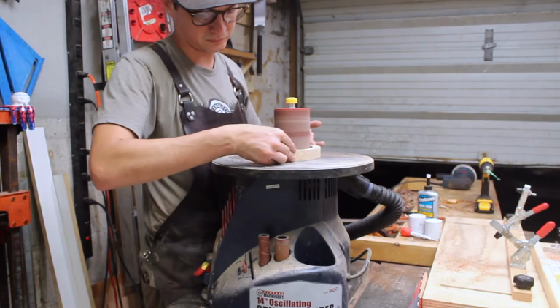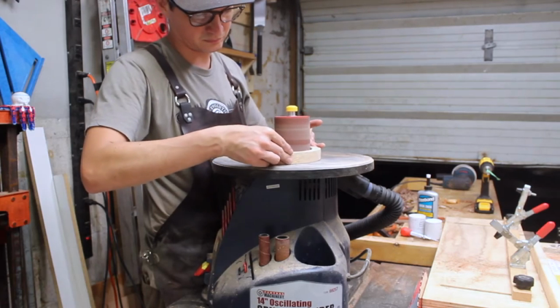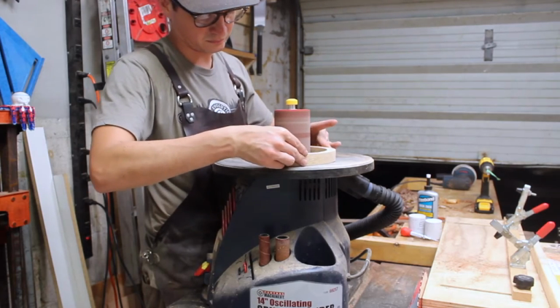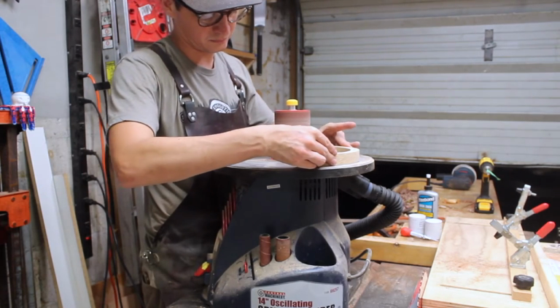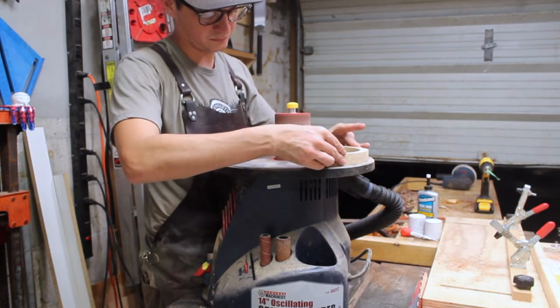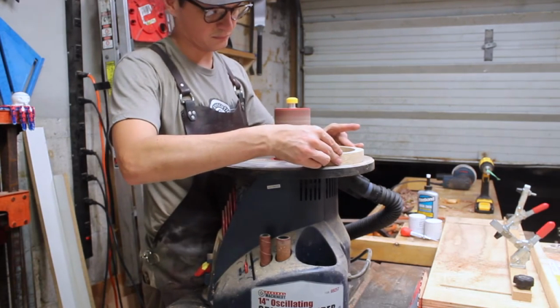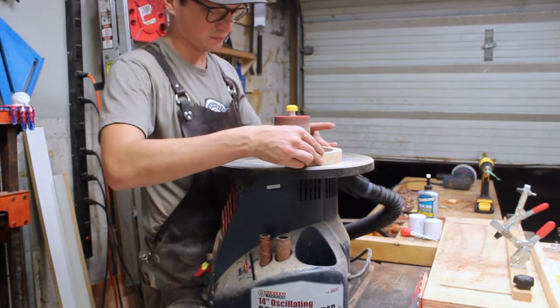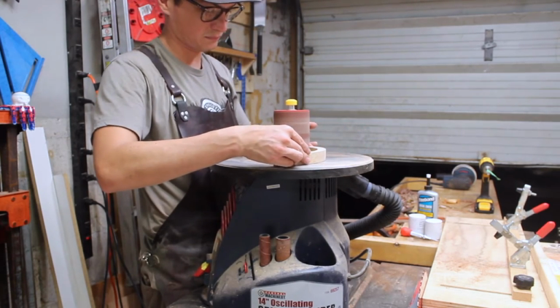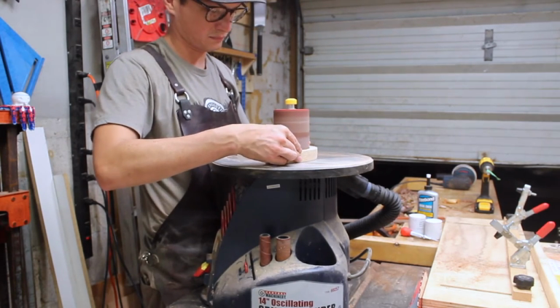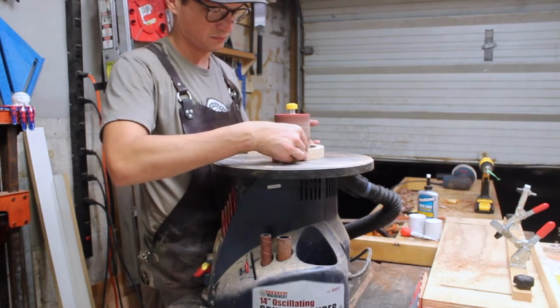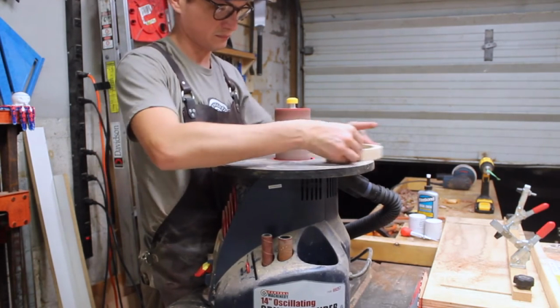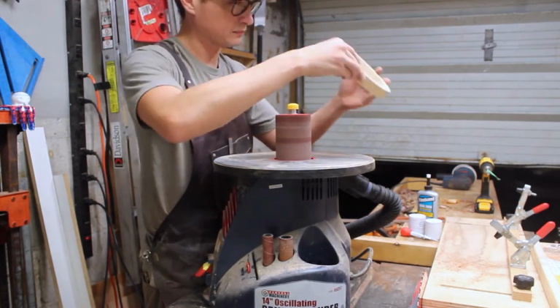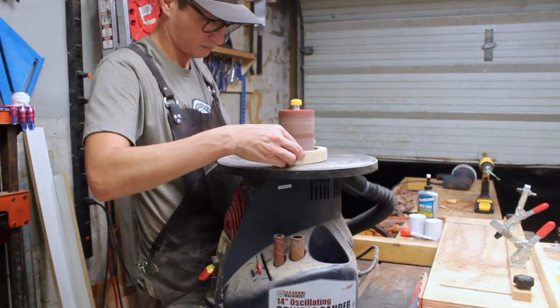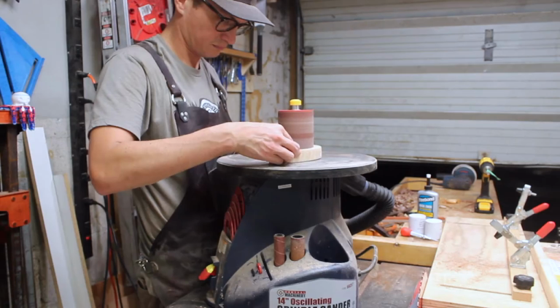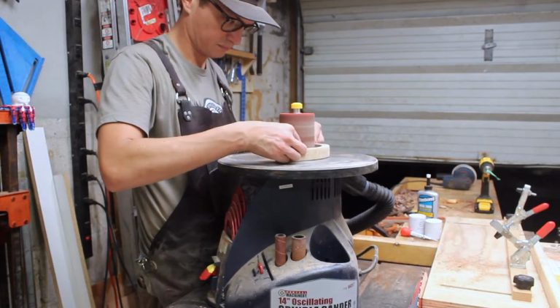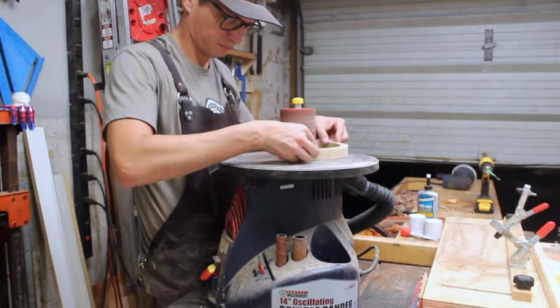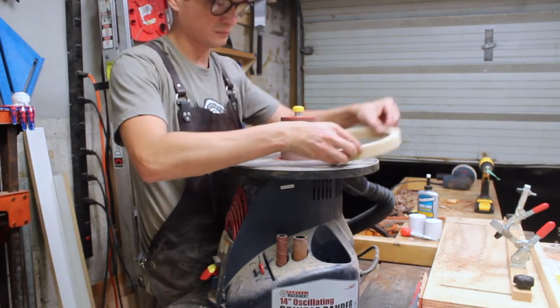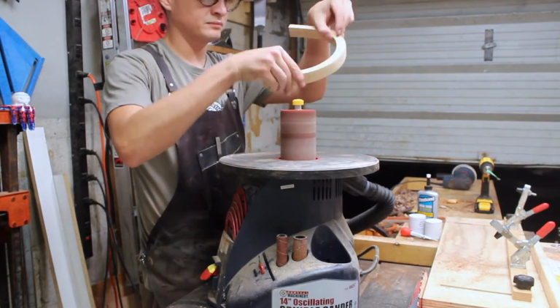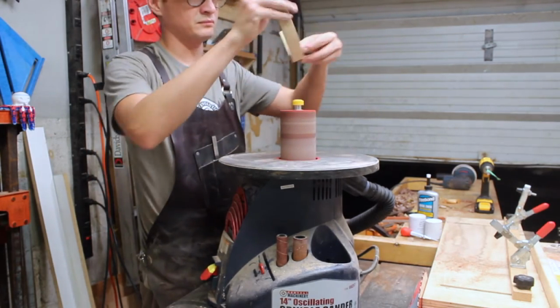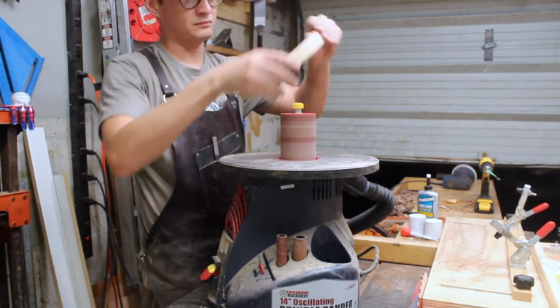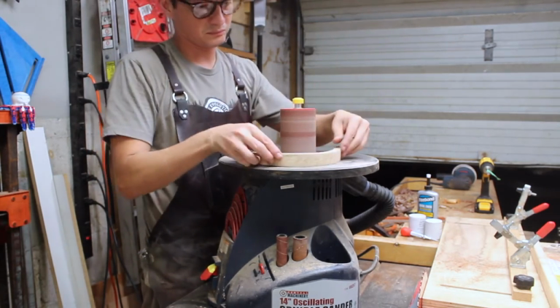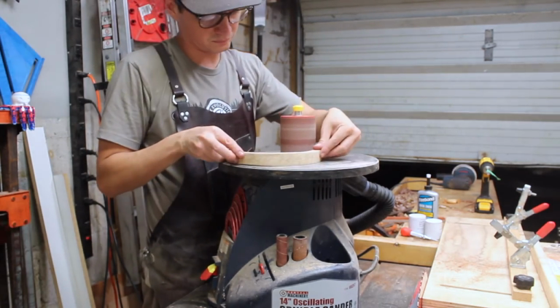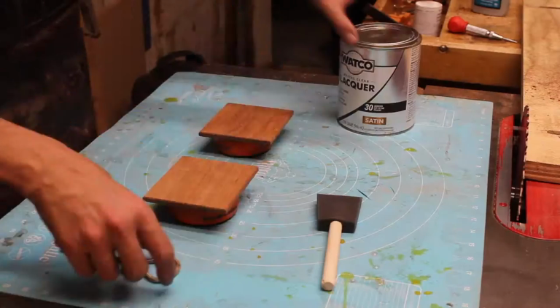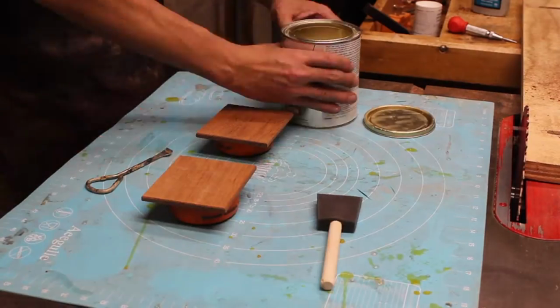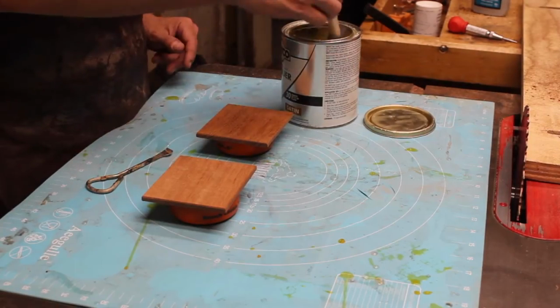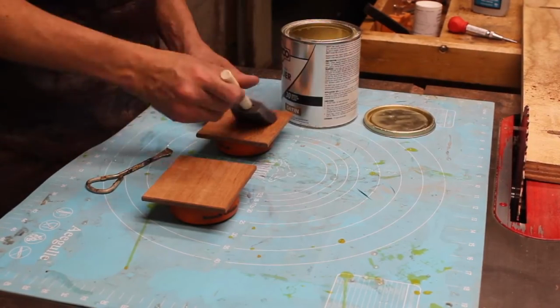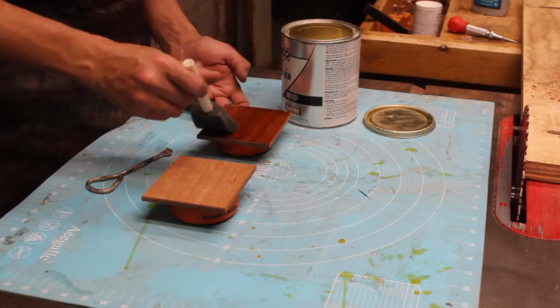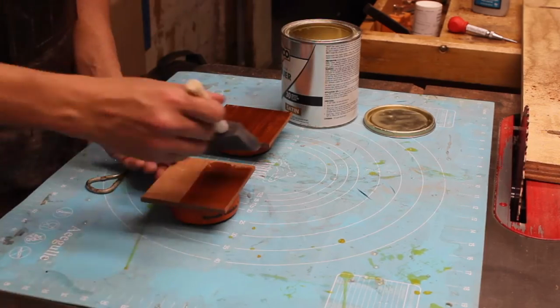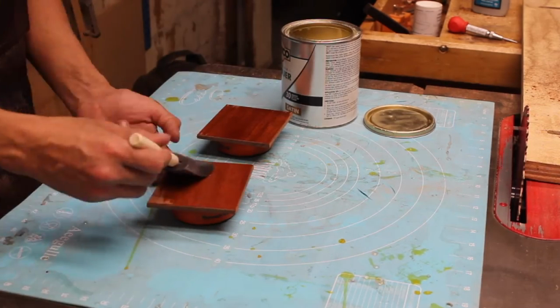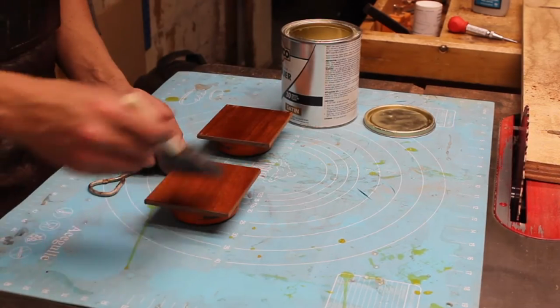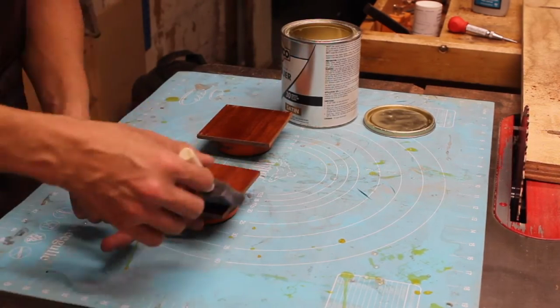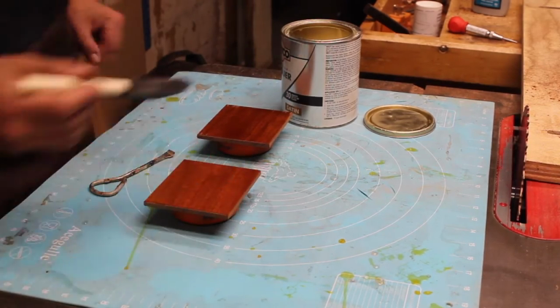Then everything got sanded on the surfaces as well as the inside radiuses on the spindle sander. I also used some brushing lacquer for the coaster shelves.